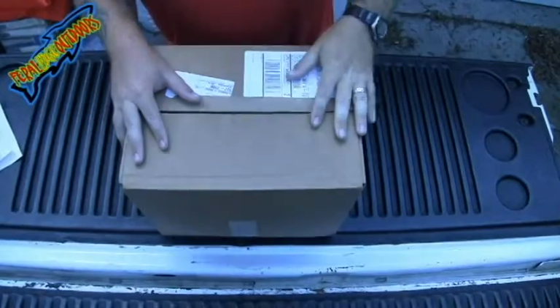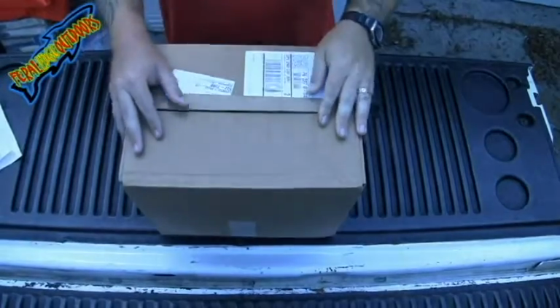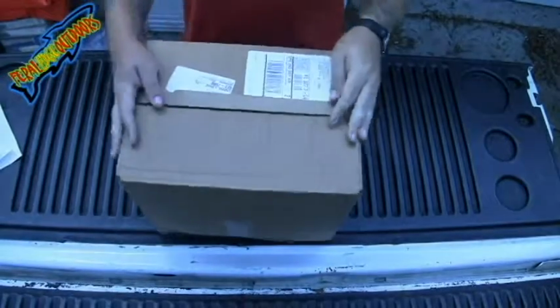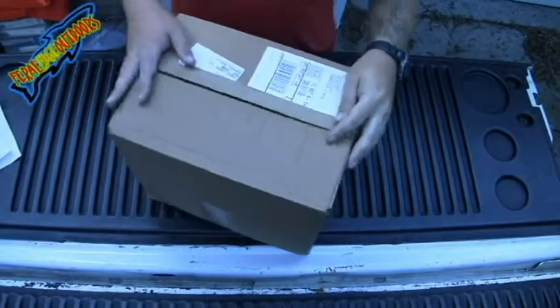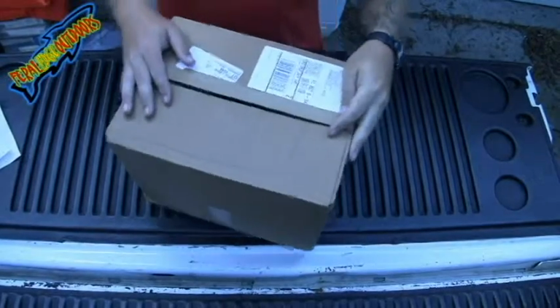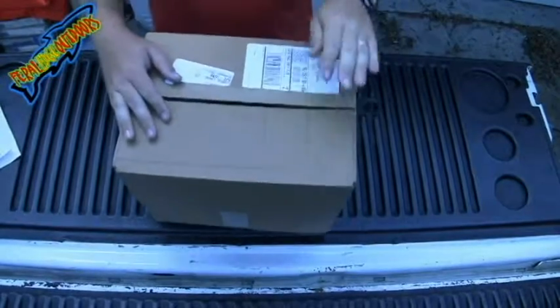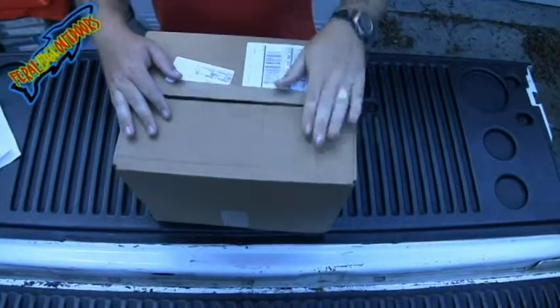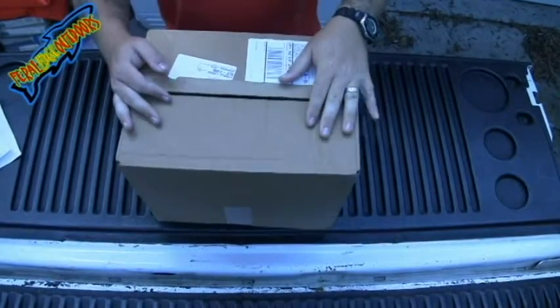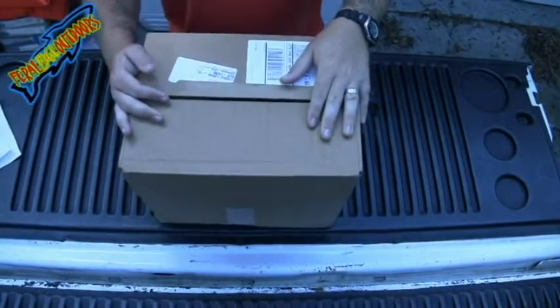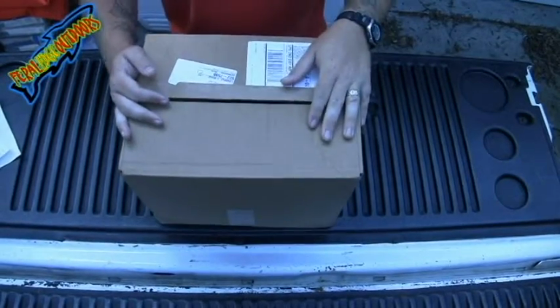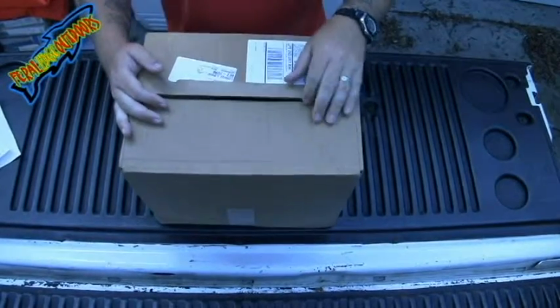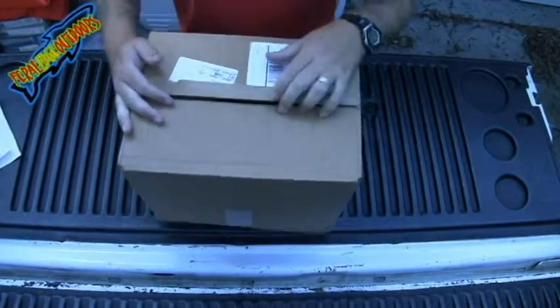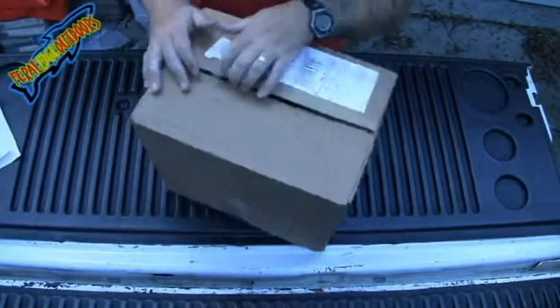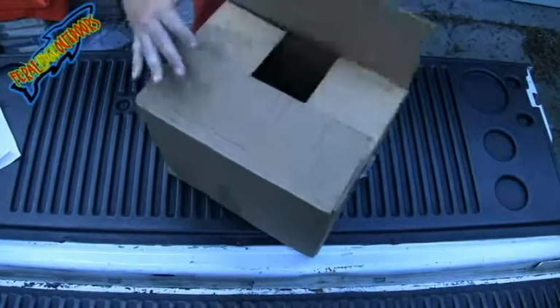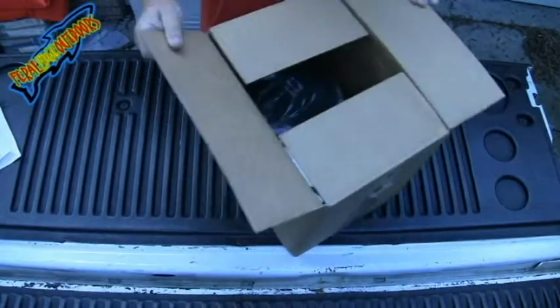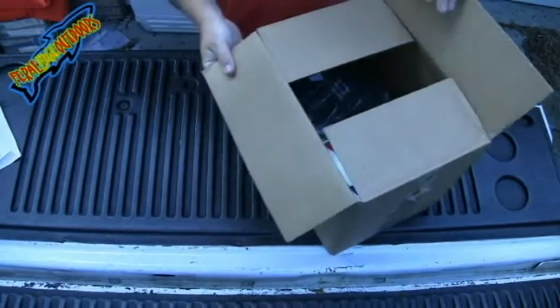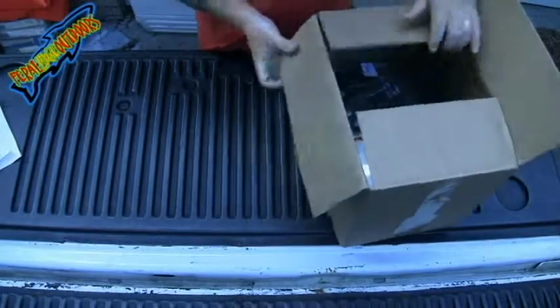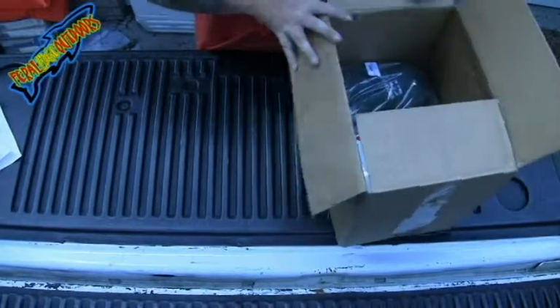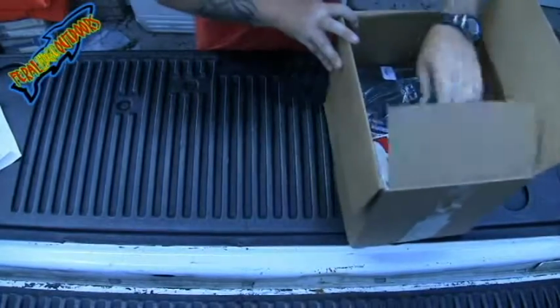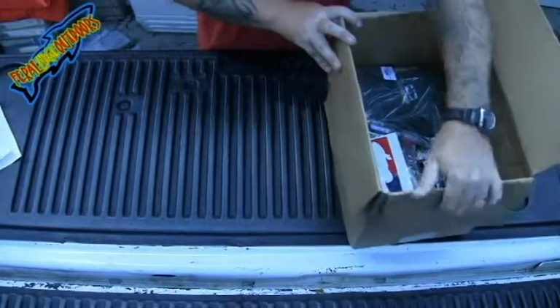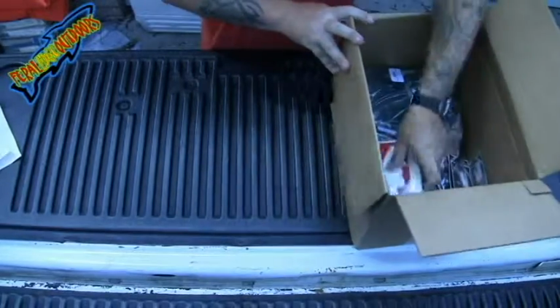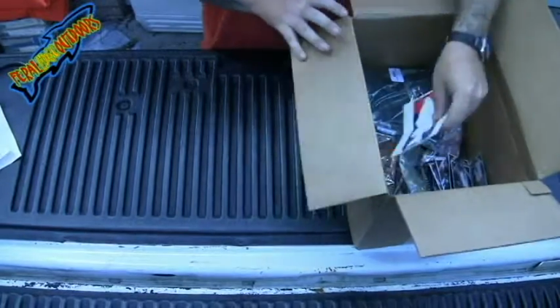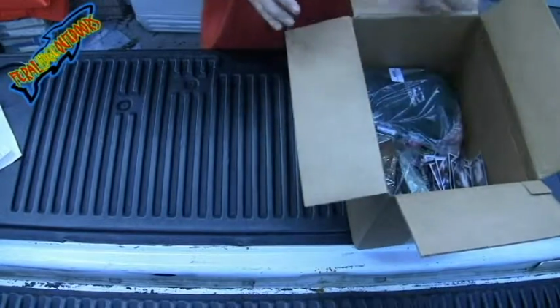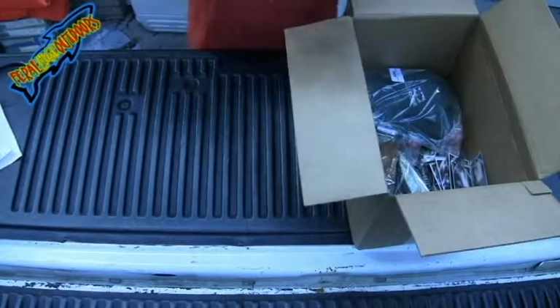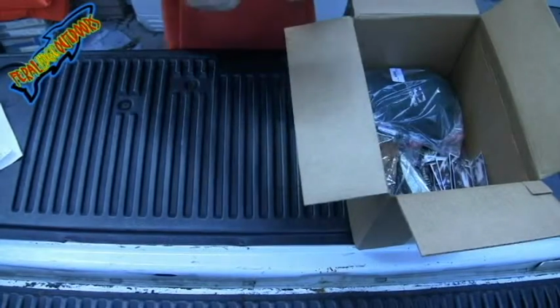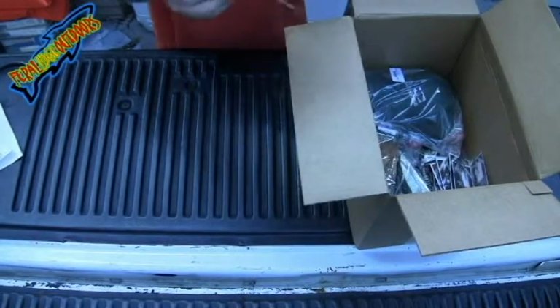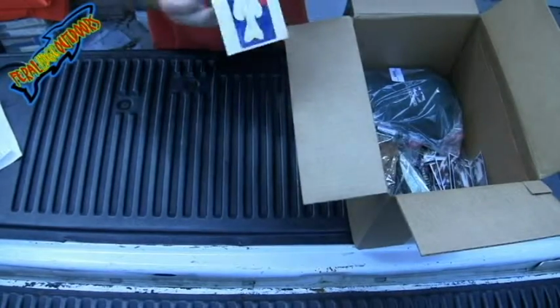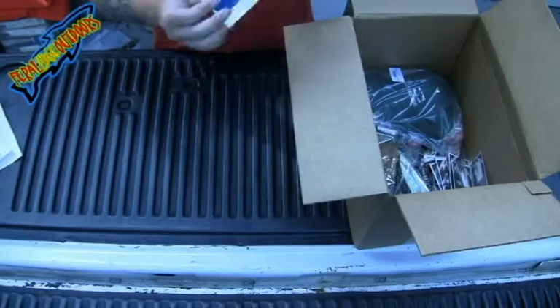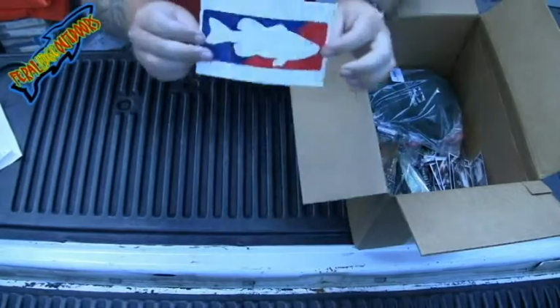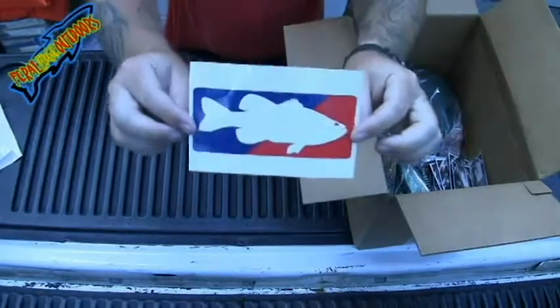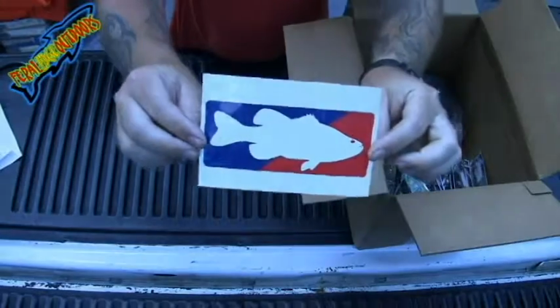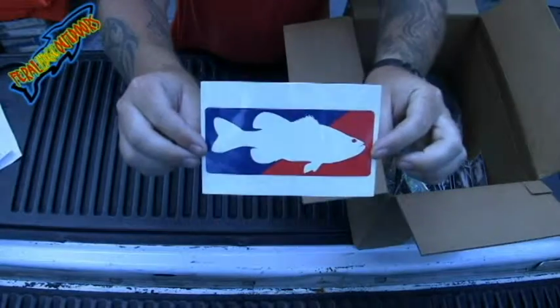Hey guys, so today I'm going to do an unboxing on my Tackle Warehouse order. Let's see what I got. First thing first, I got my Tackle Warehouse sticker.